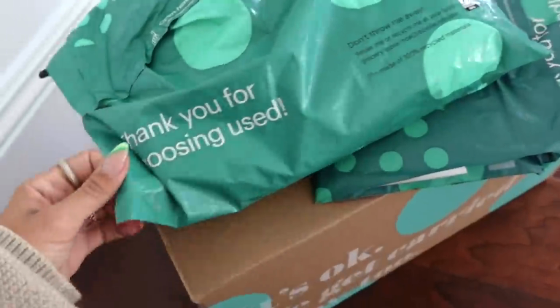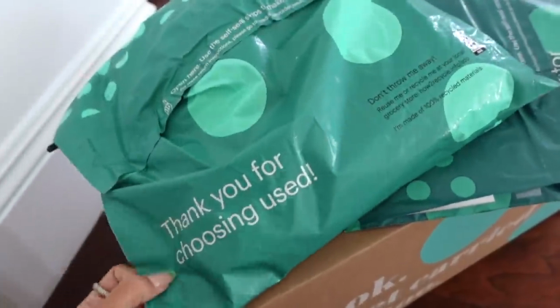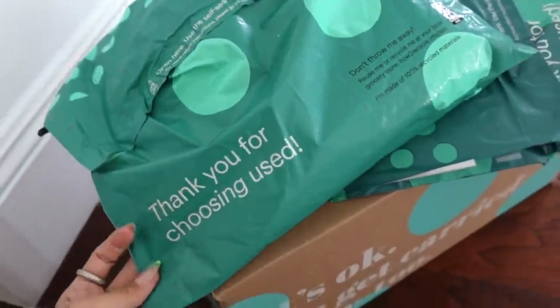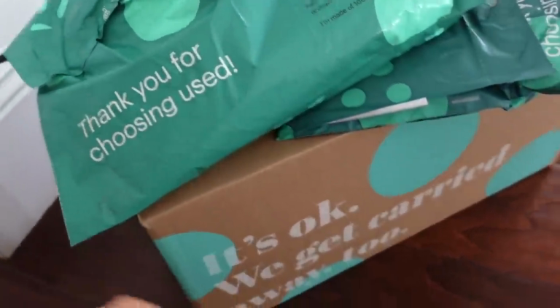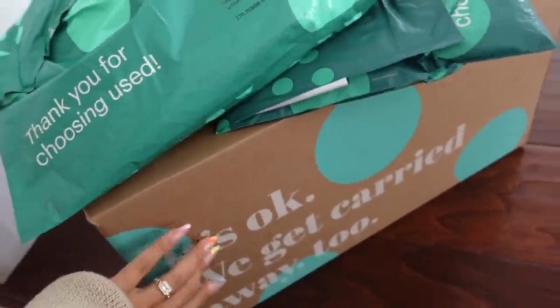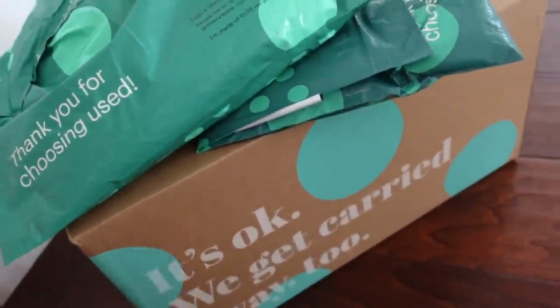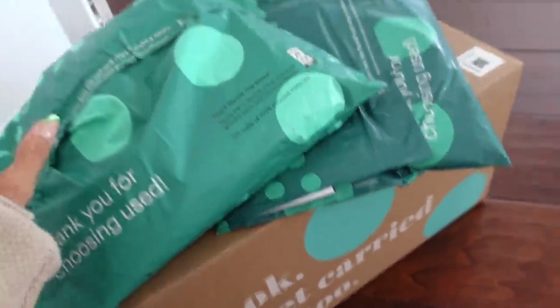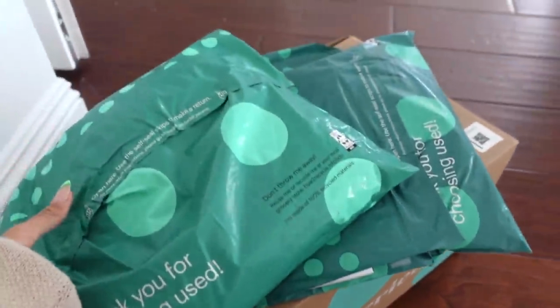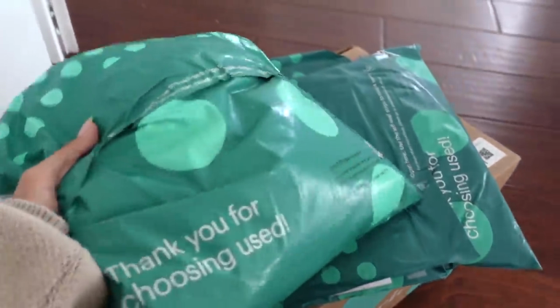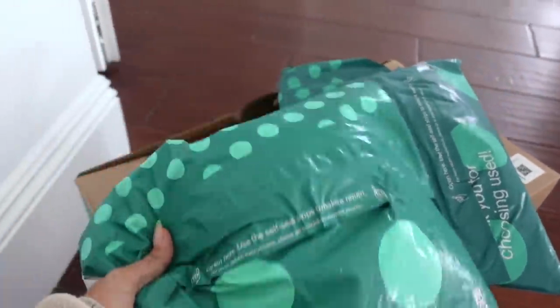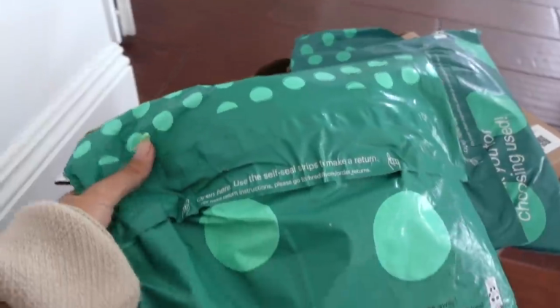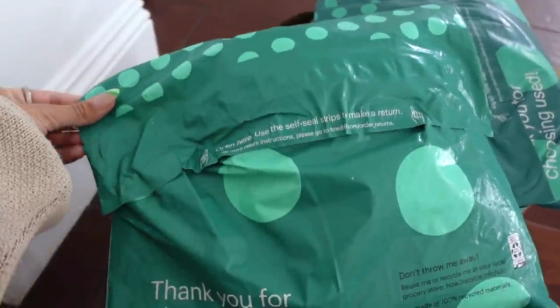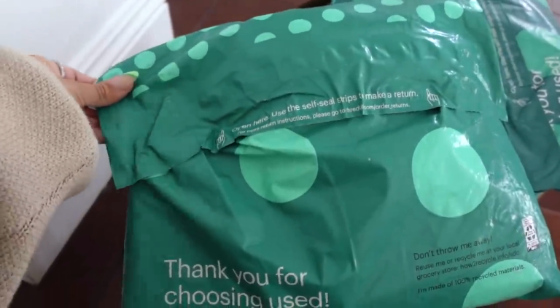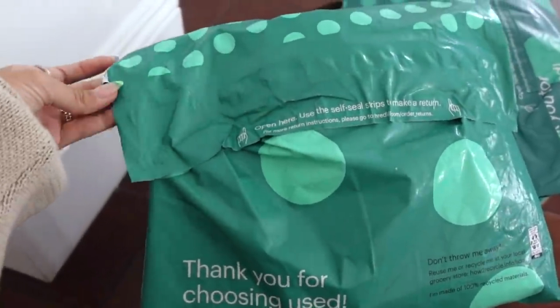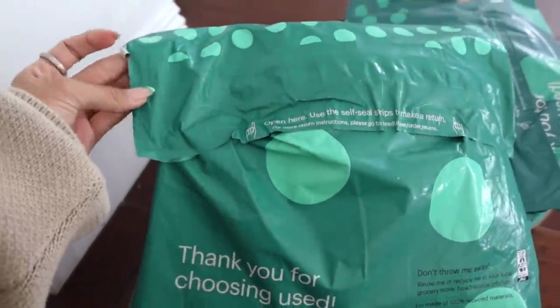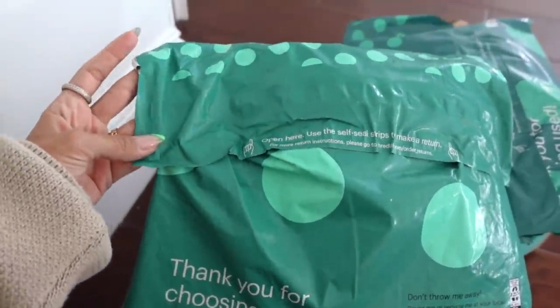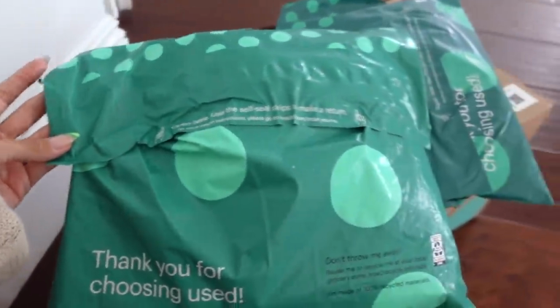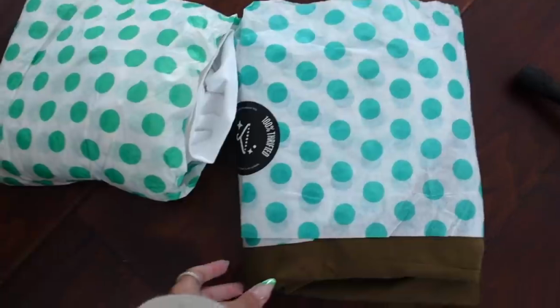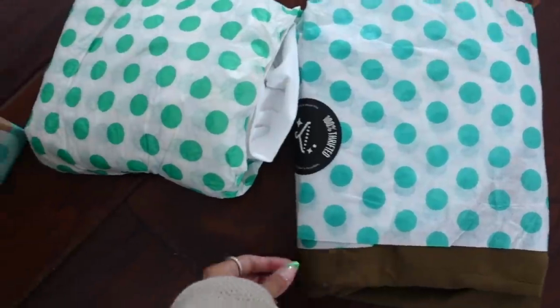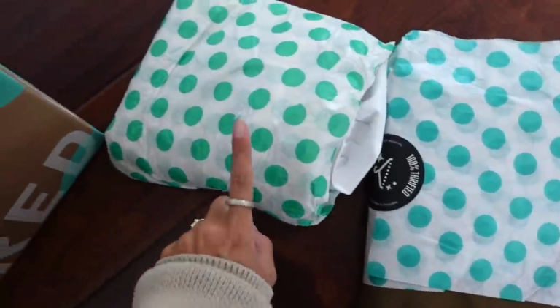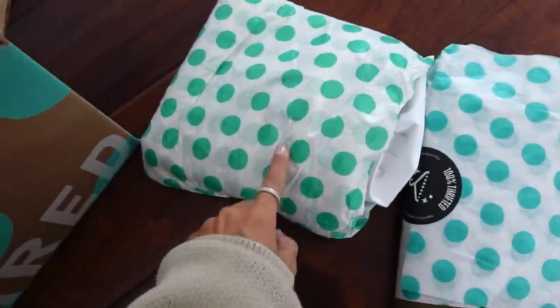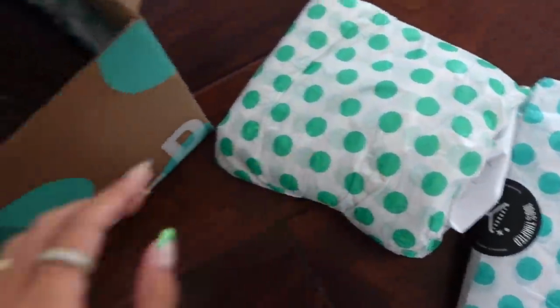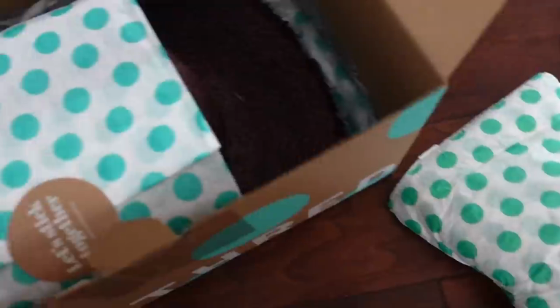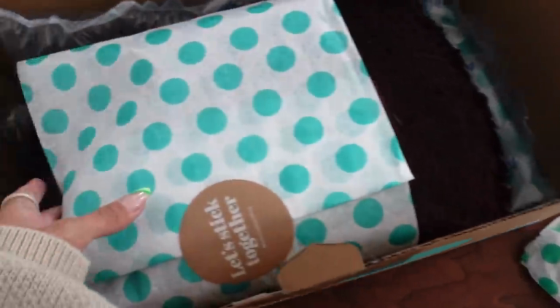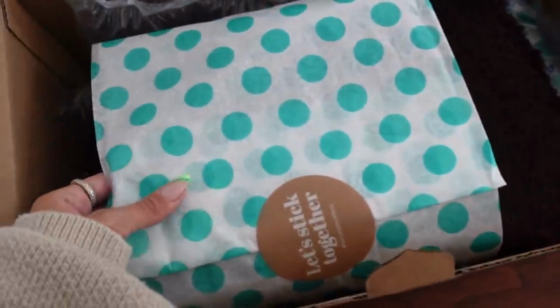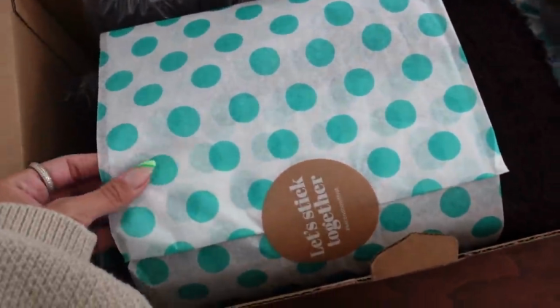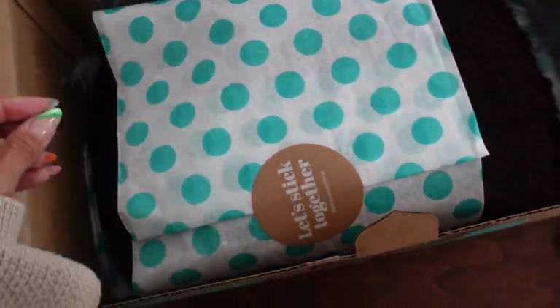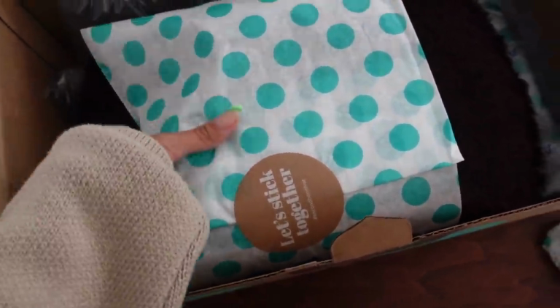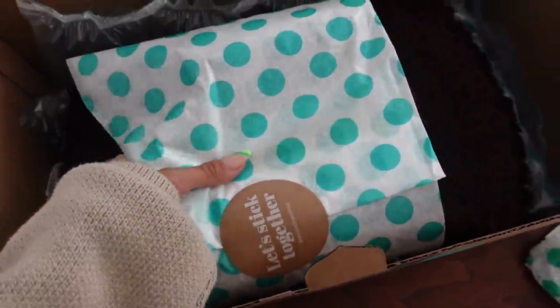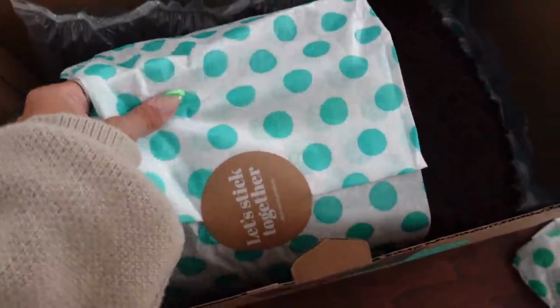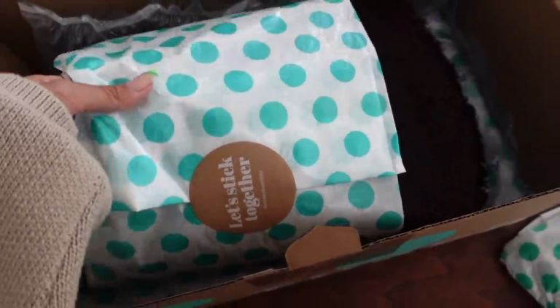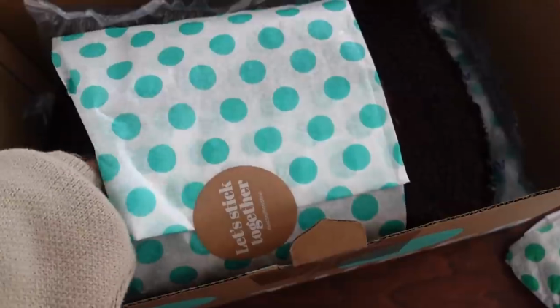ThredUp always comes in these adorable polka dotted packages, so I always know it's my ThredUp package. I'm going to go ahead and open everything up. It also comes really nicely wrapped as well, so we're going to go ahead and unbox everything.